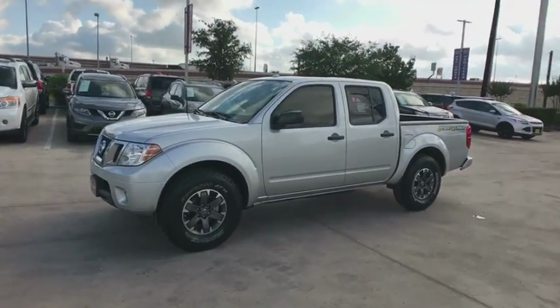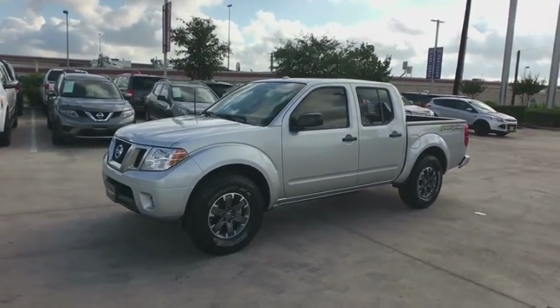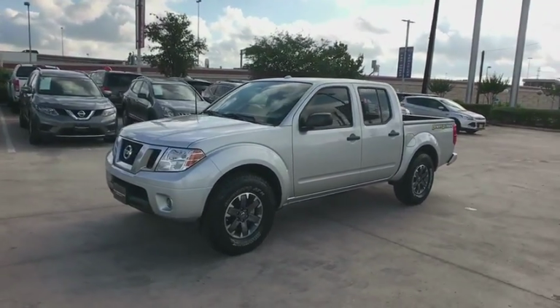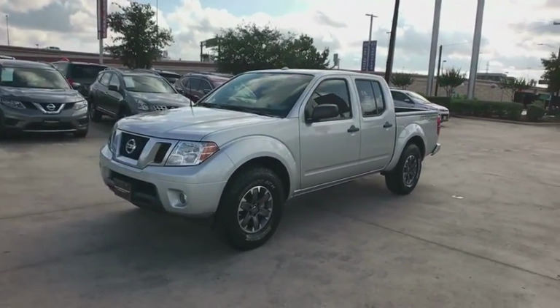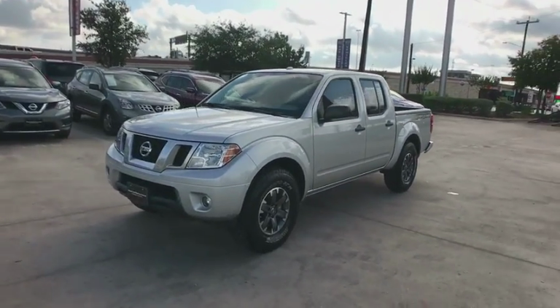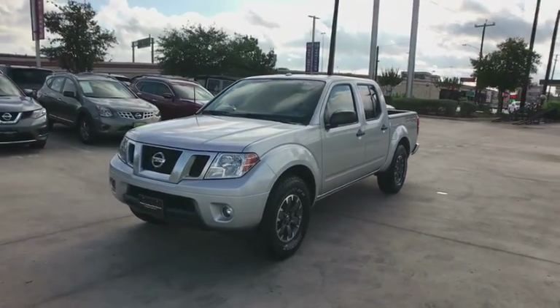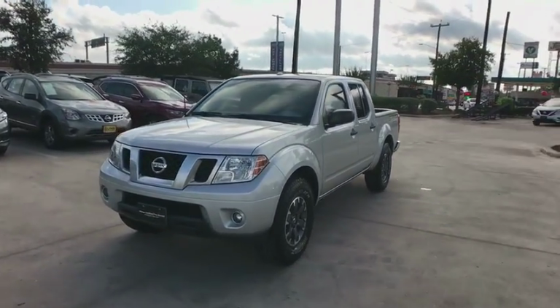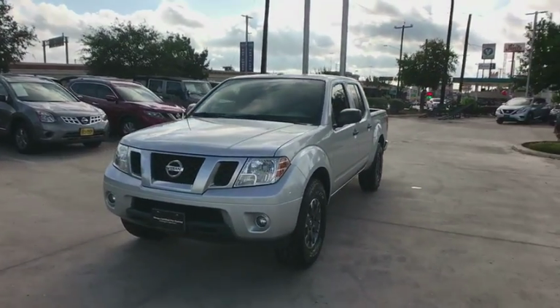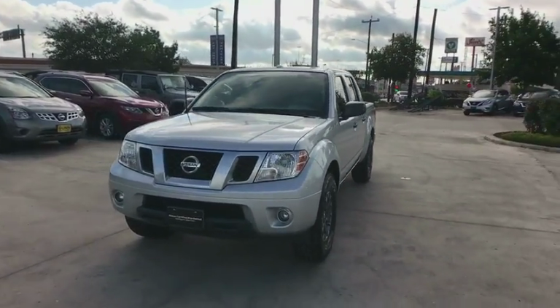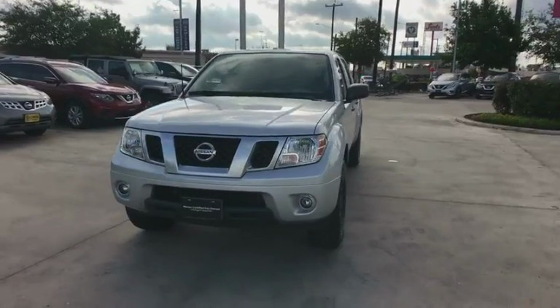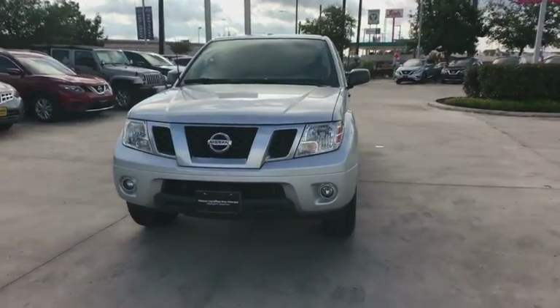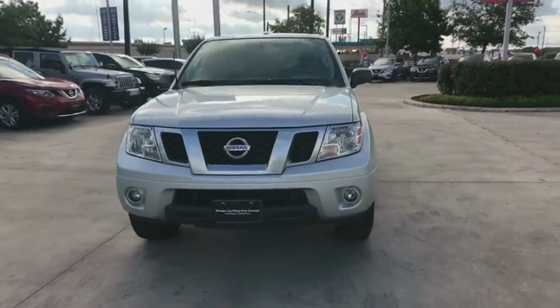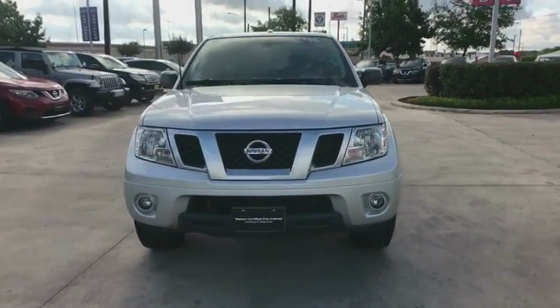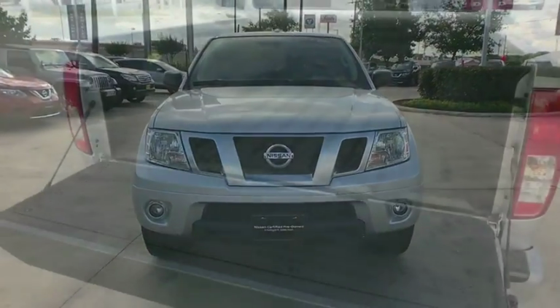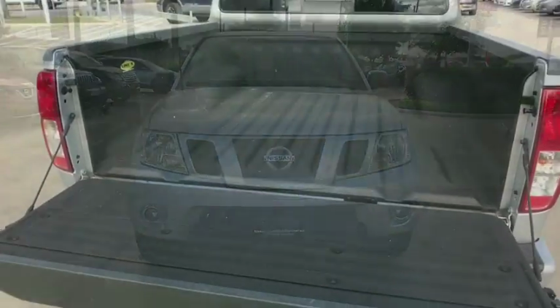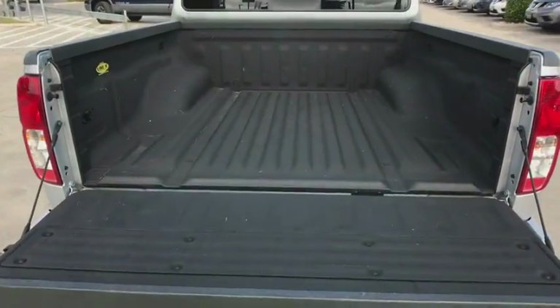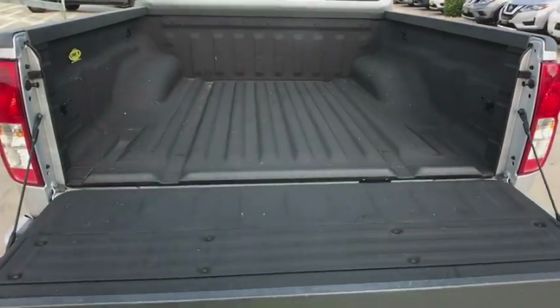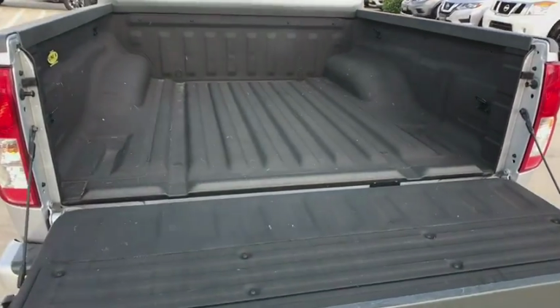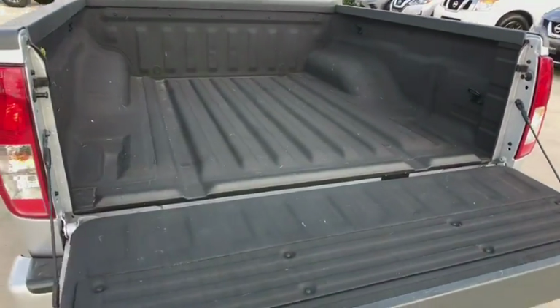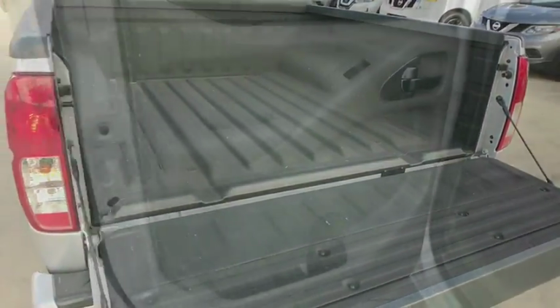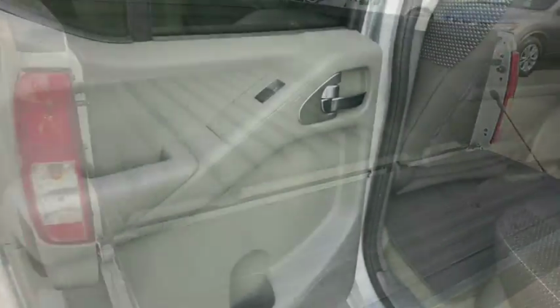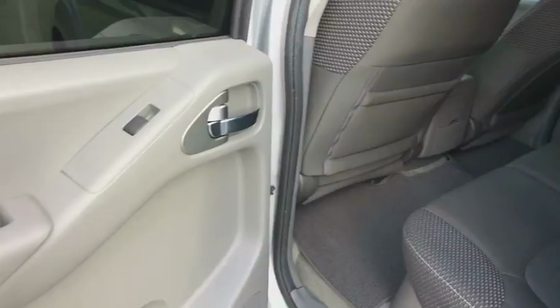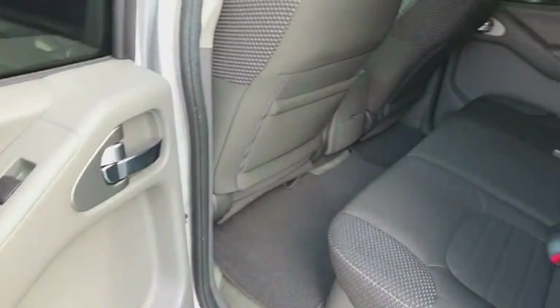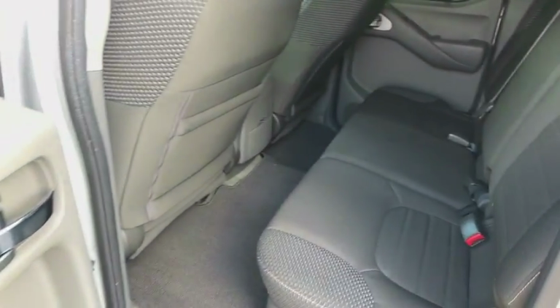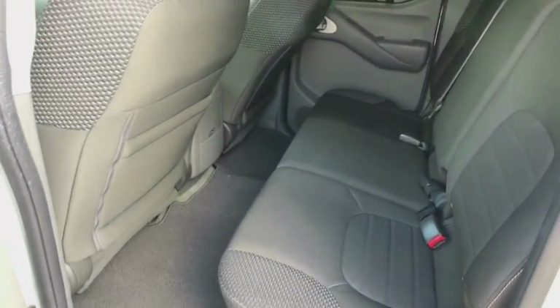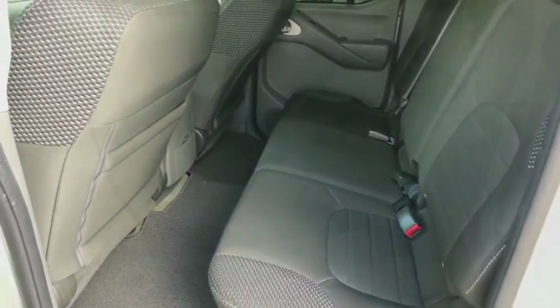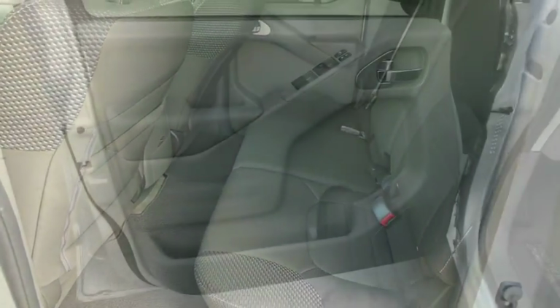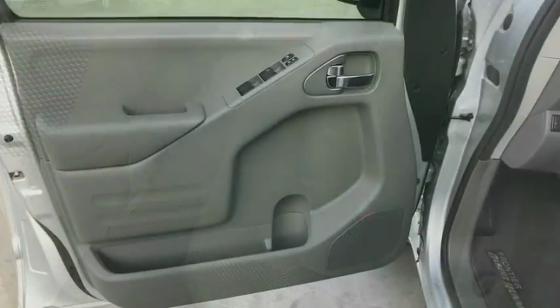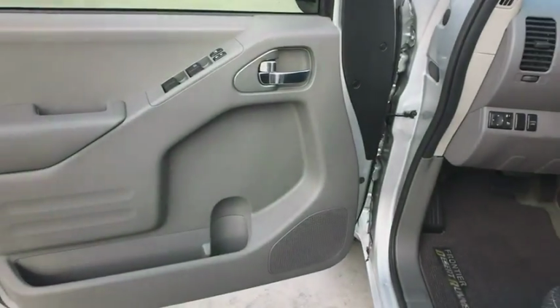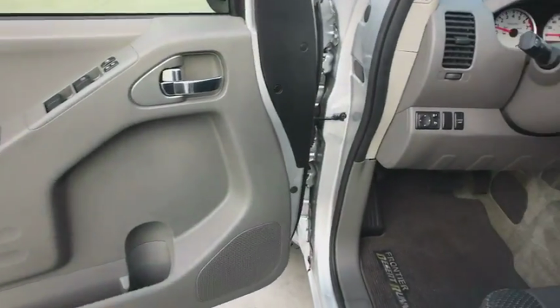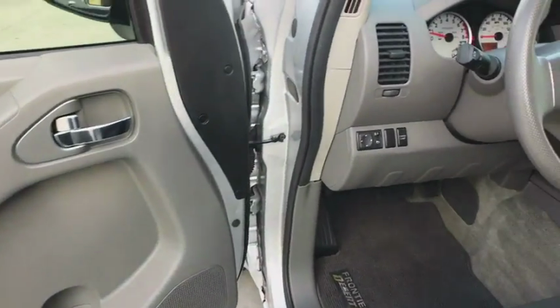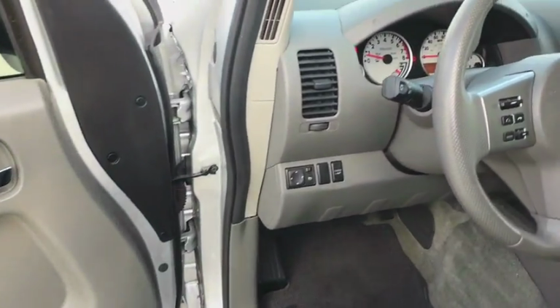Here are some of this vehicle's great options: steering wheel audio control, stability control, keyless entry, traction control, anti-lock braking system, Bluetooth, power steering, adjustable steering wheel, and cruise control.